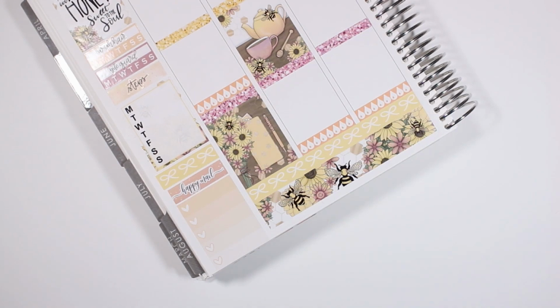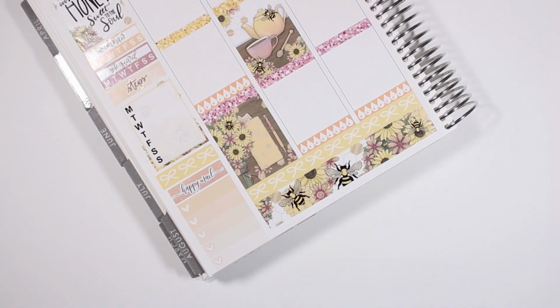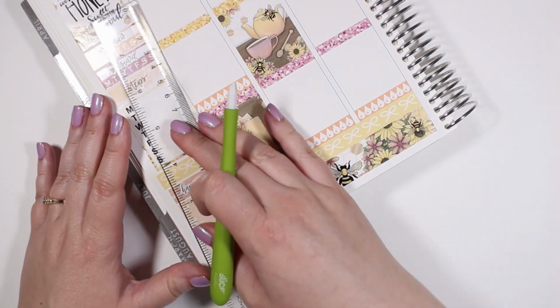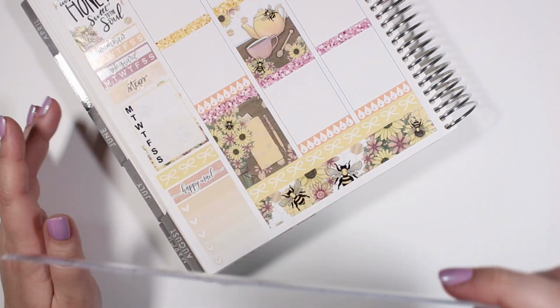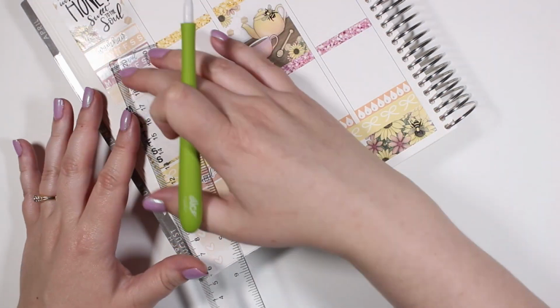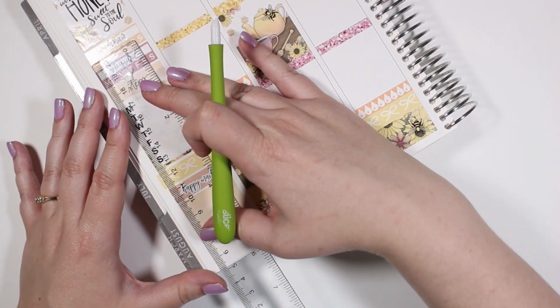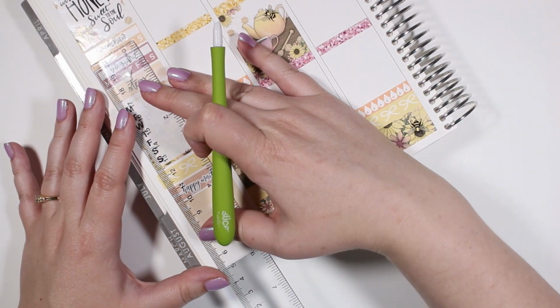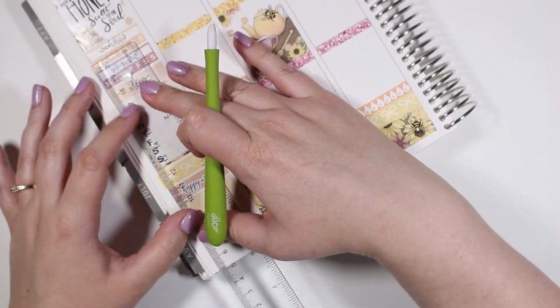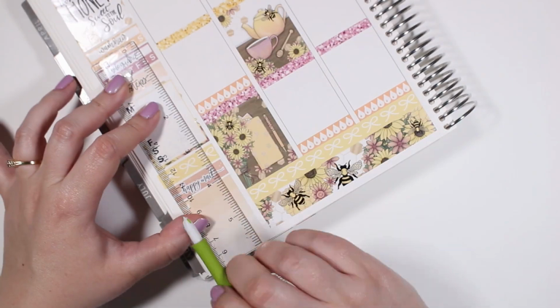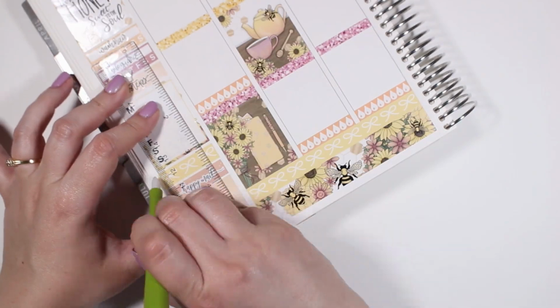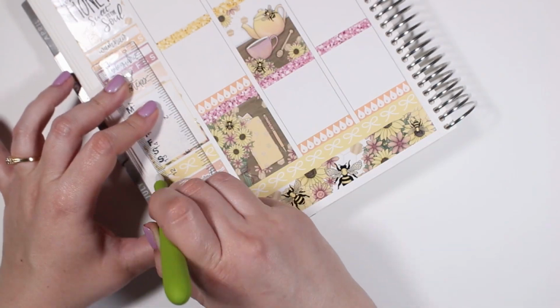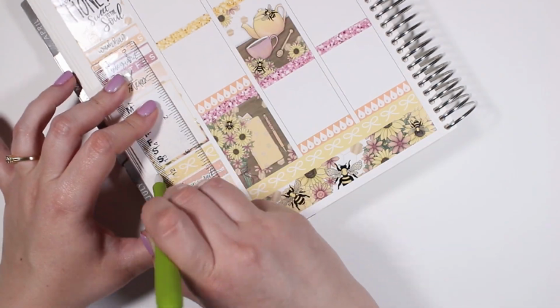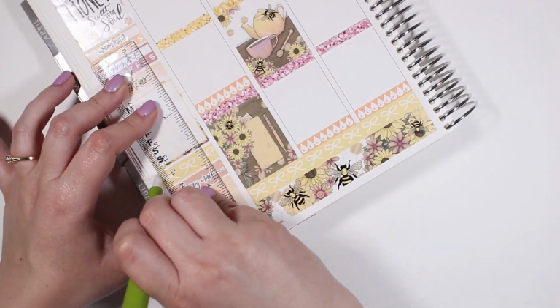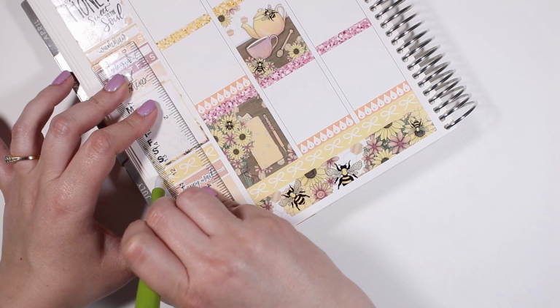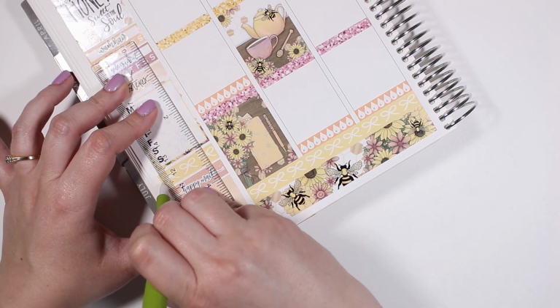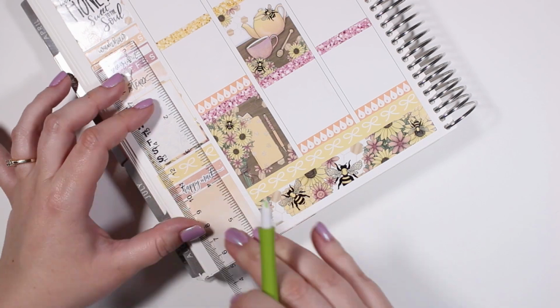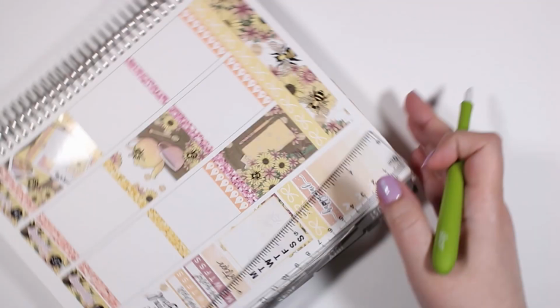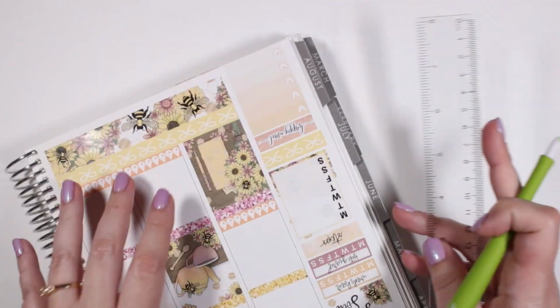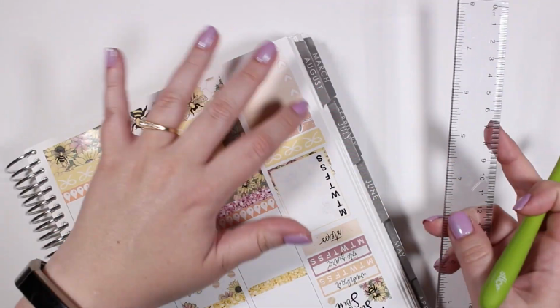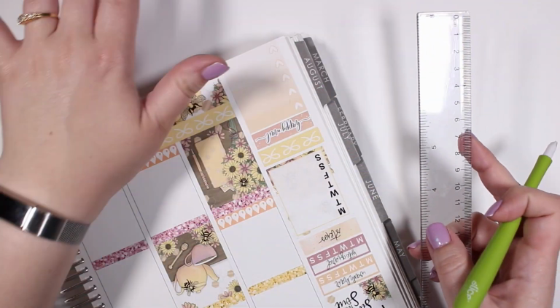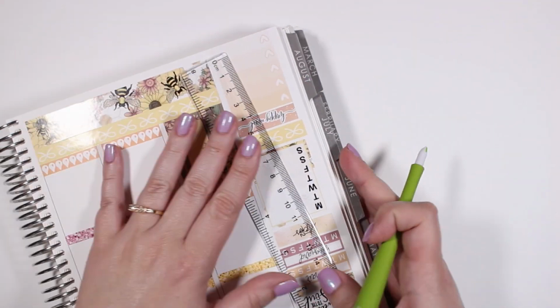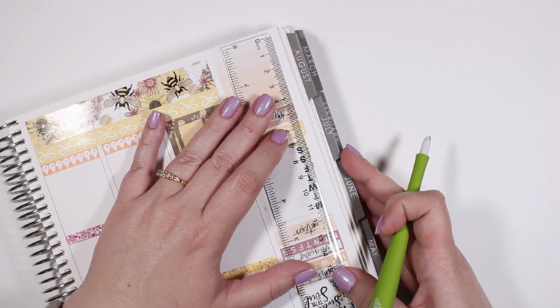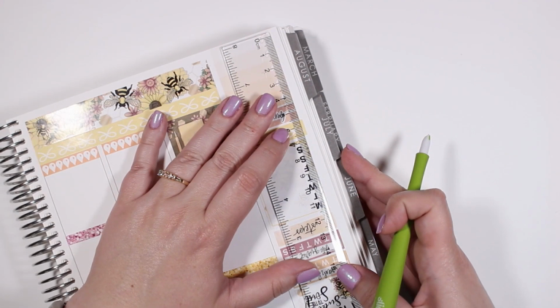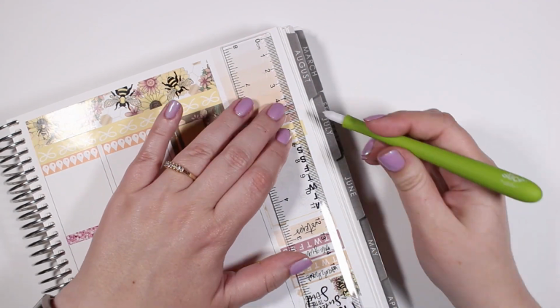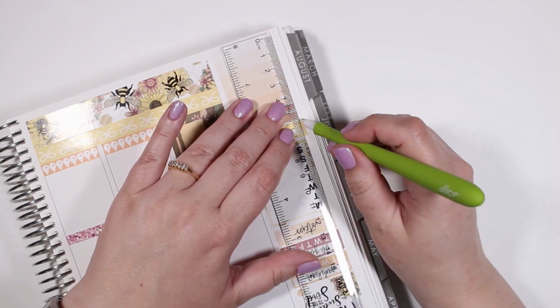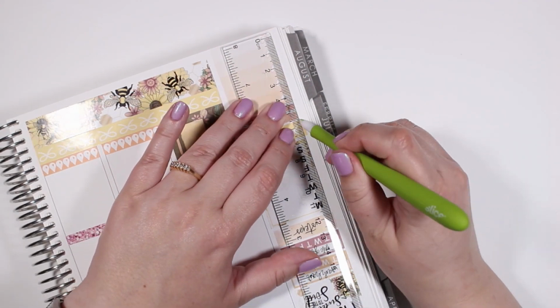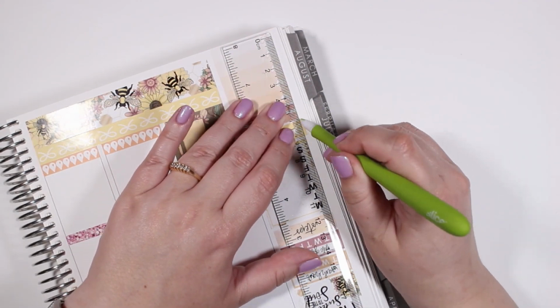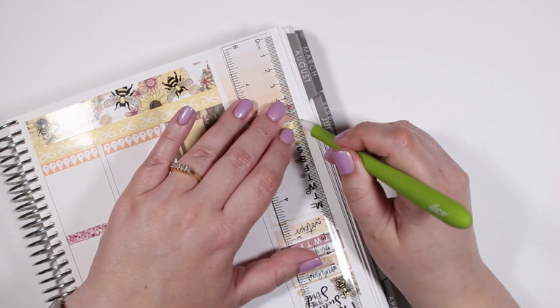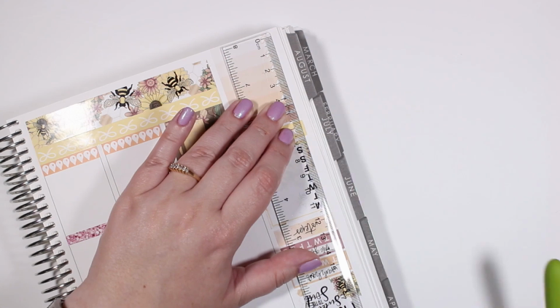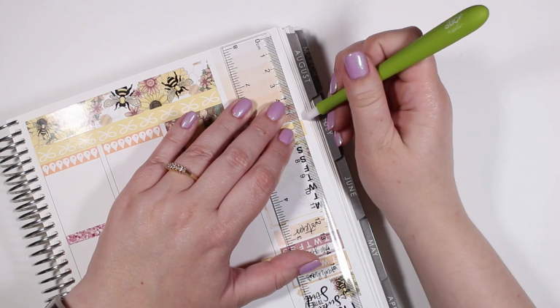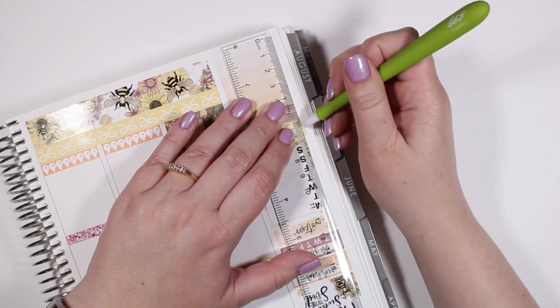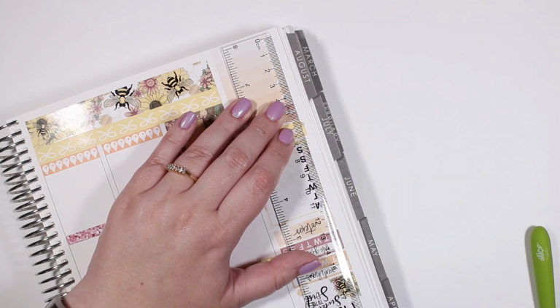I'm sorry — I'm not a hundred percent sure where that ombre heart checklist is from. And if I didn't mention it, that Happy Mail script is from Sweet Bella XOXO as well.